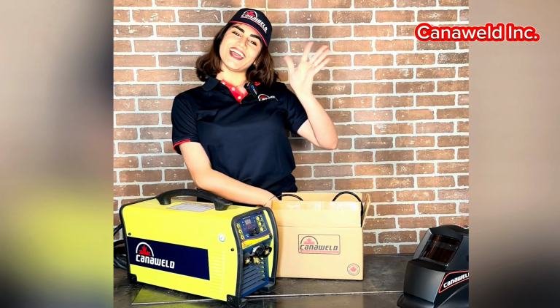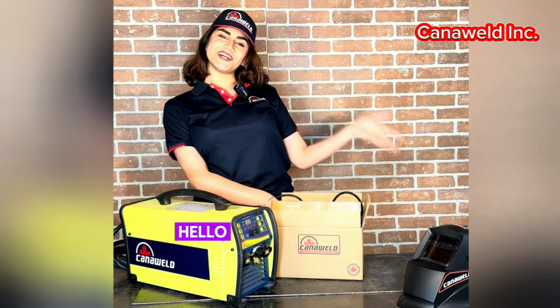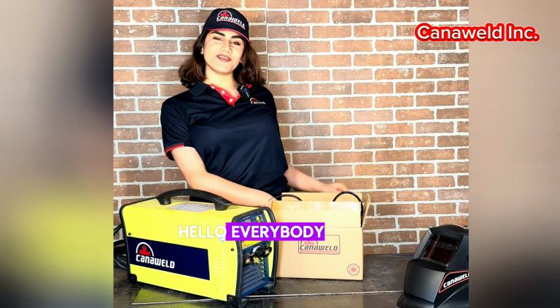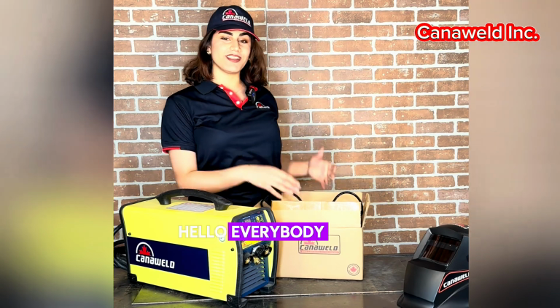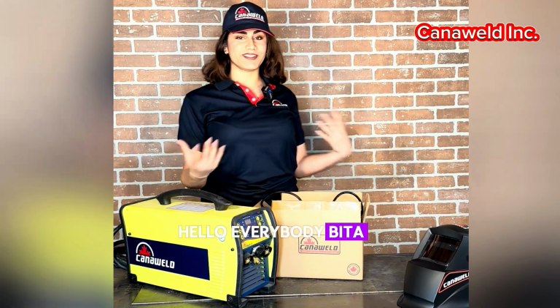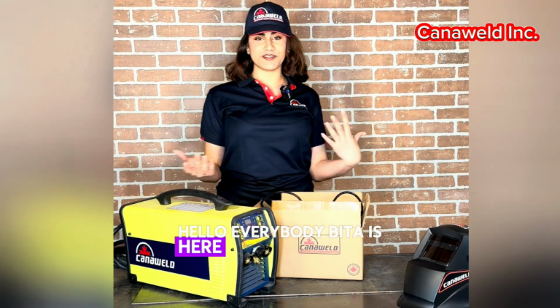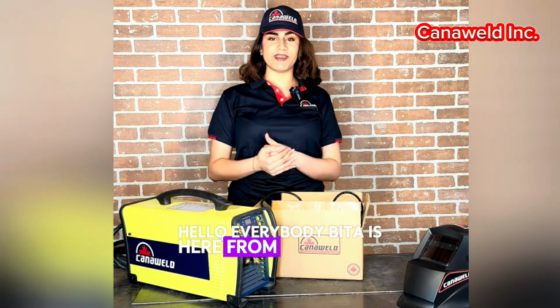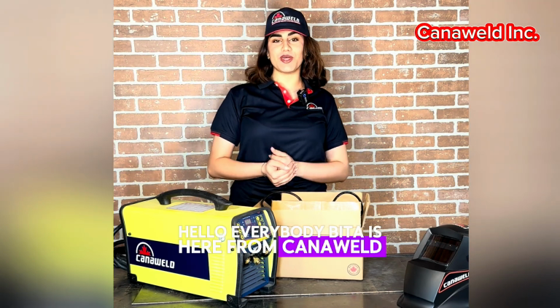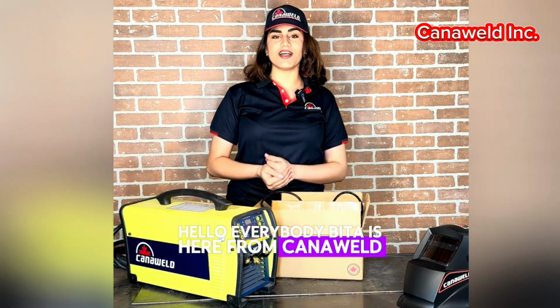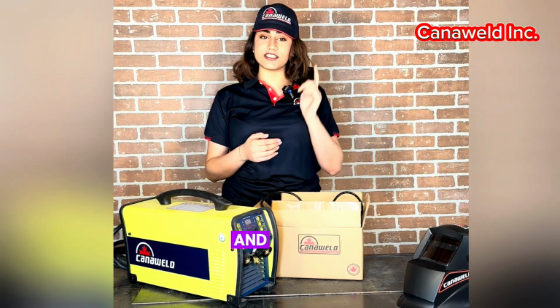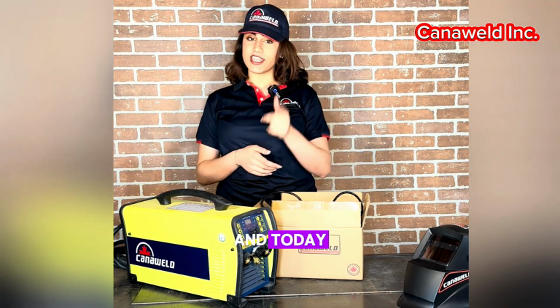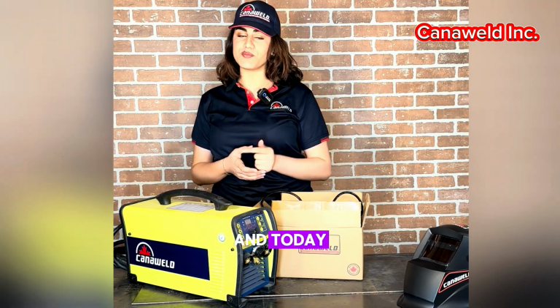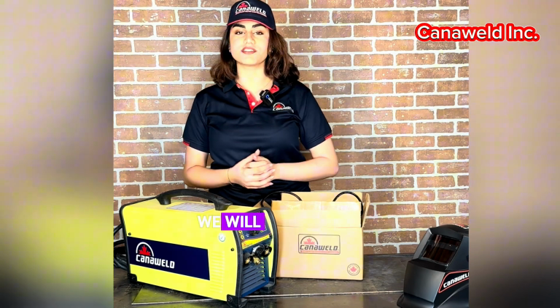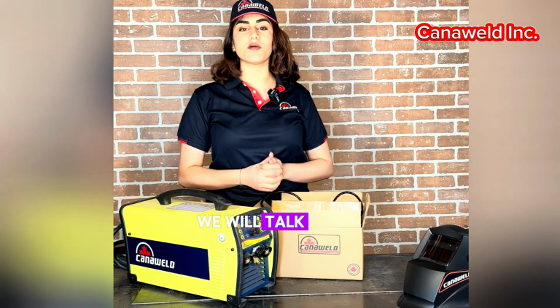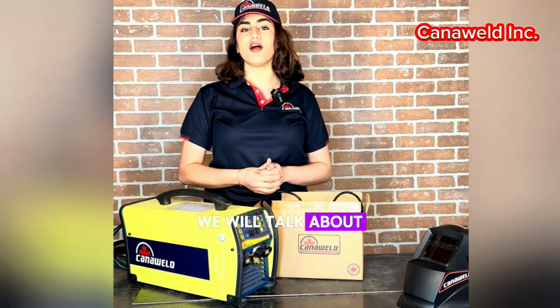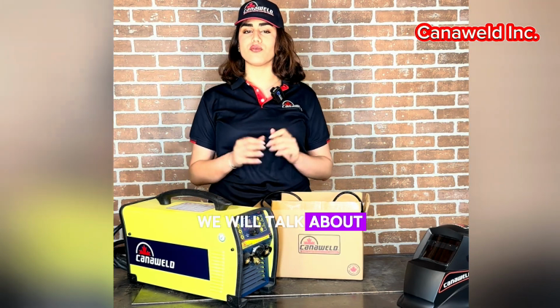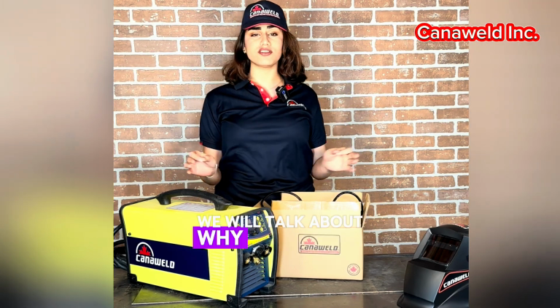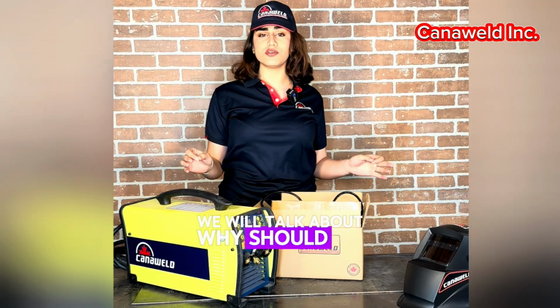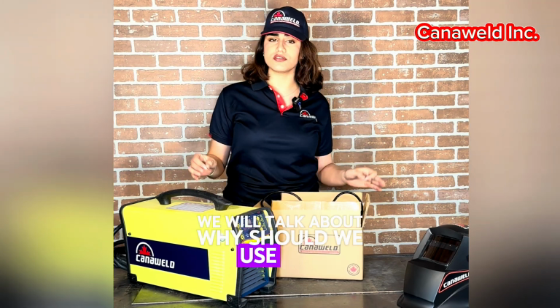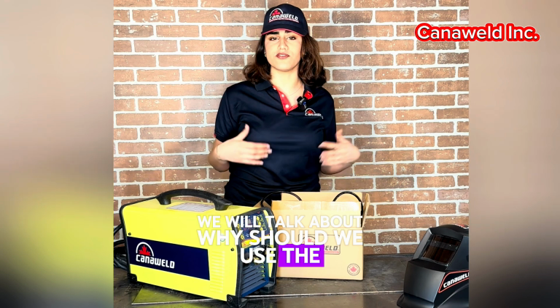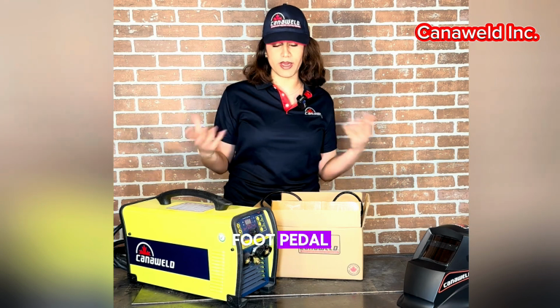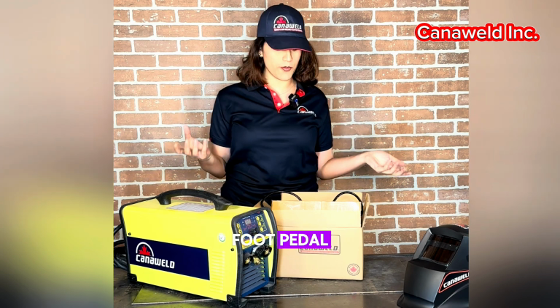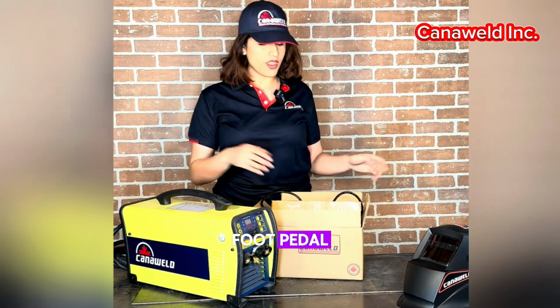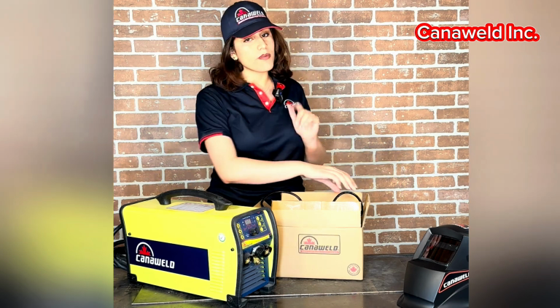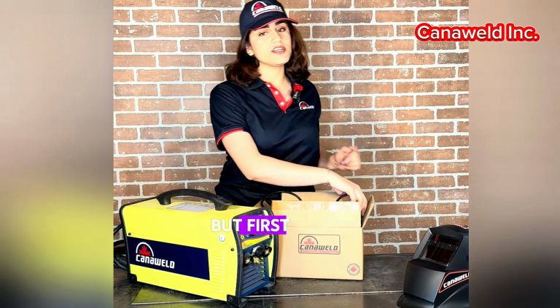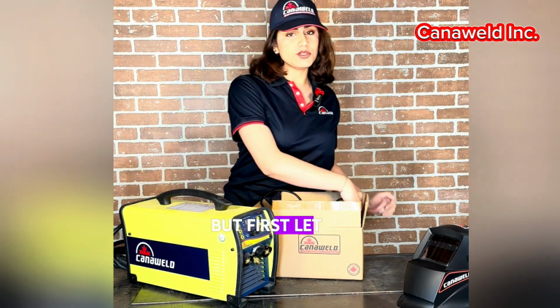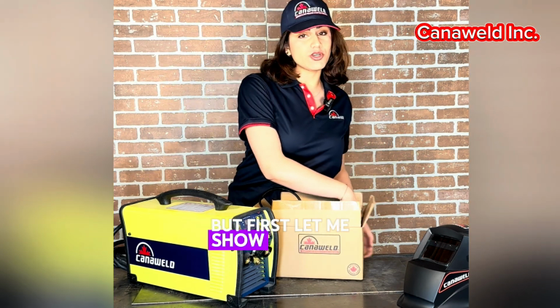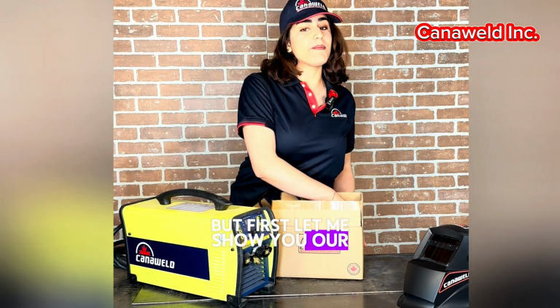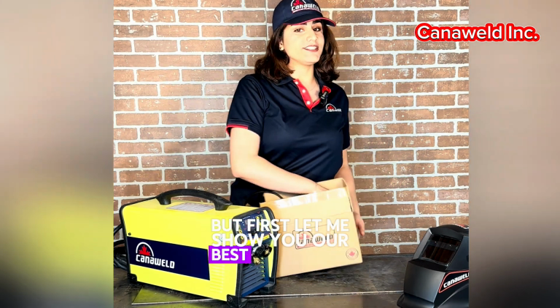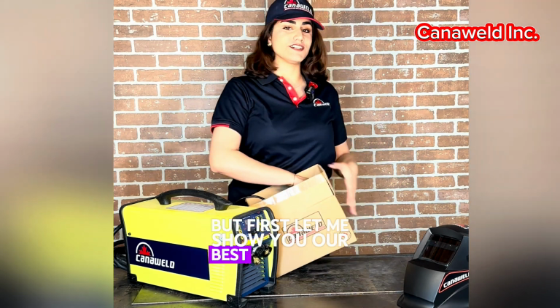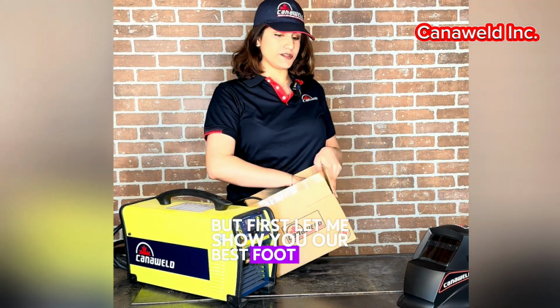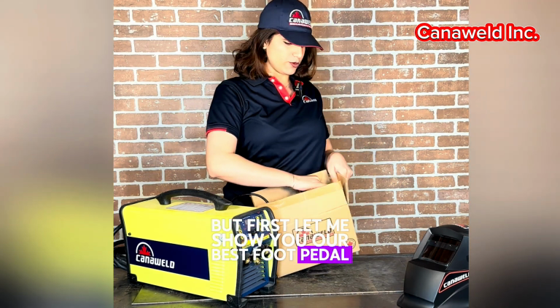Hello everybody, Betis here from KanaWeld. Today we will talk about why we should use the foot pedal. But first, let me show you our best foot pedal.